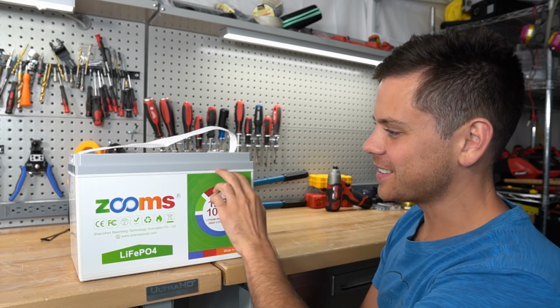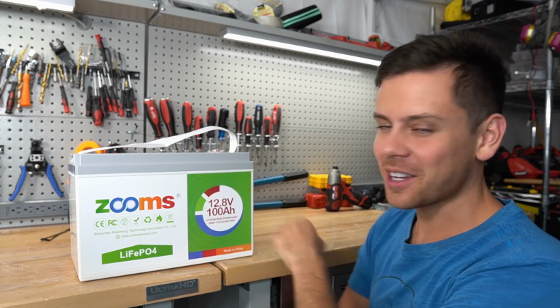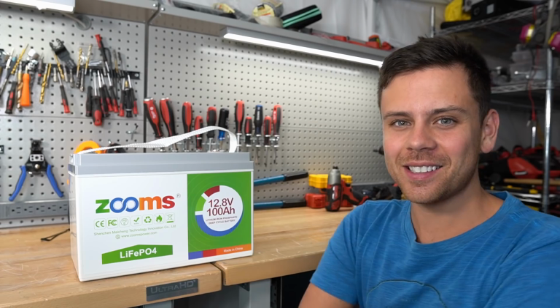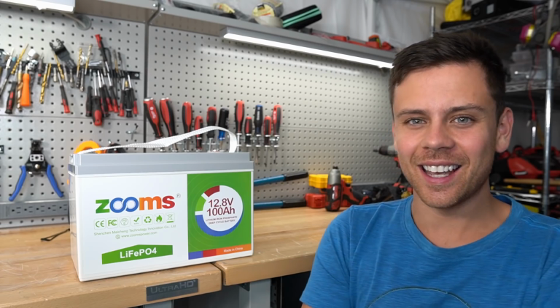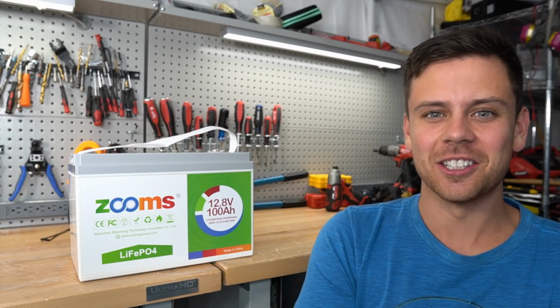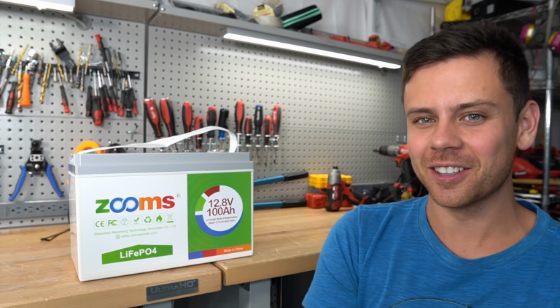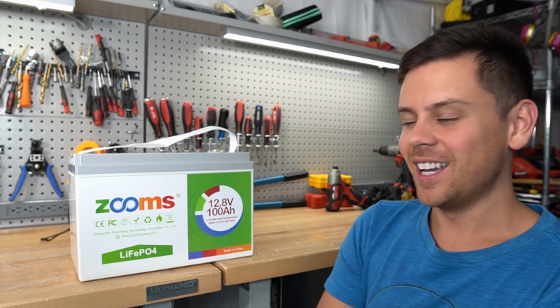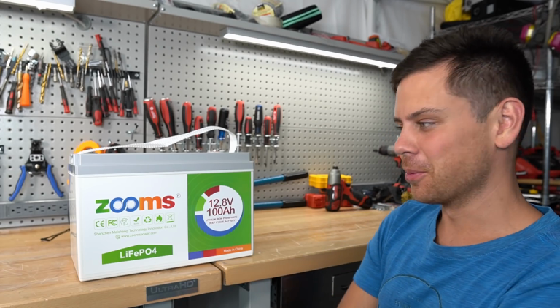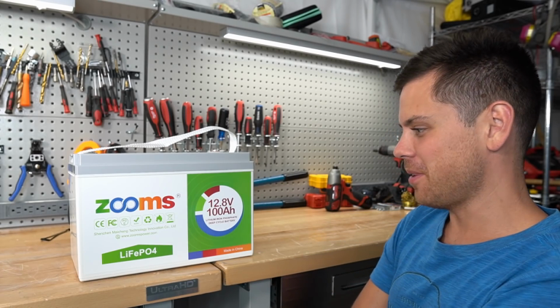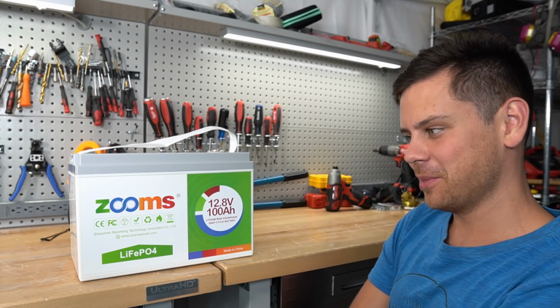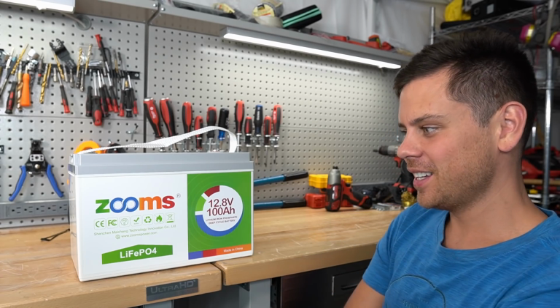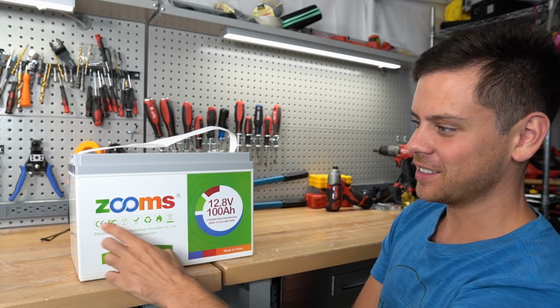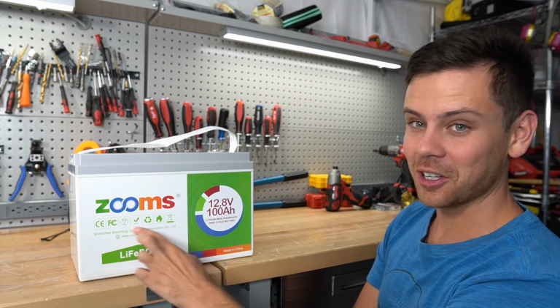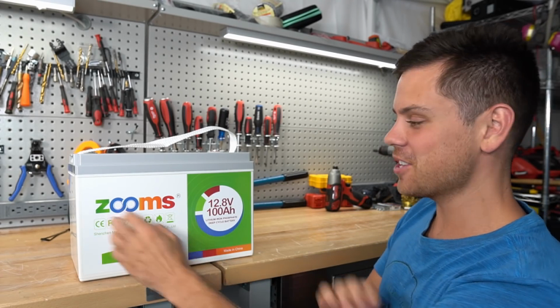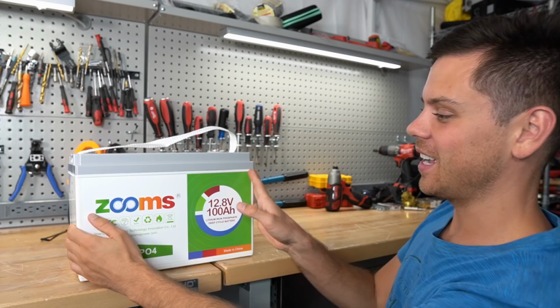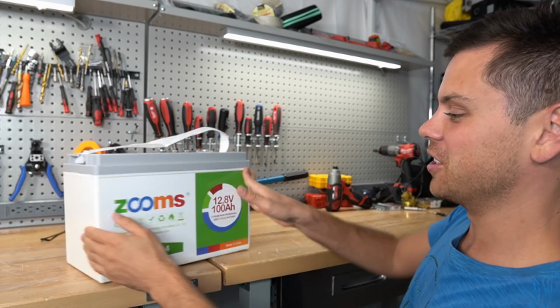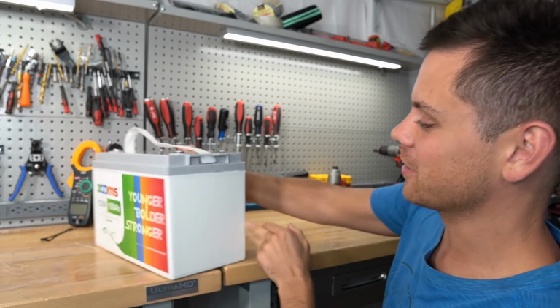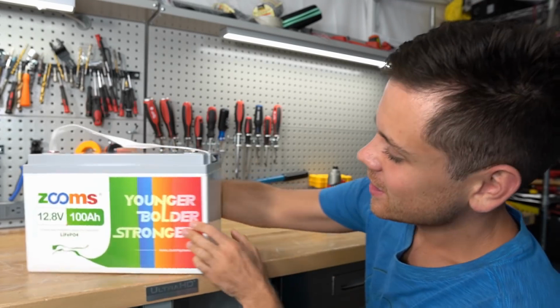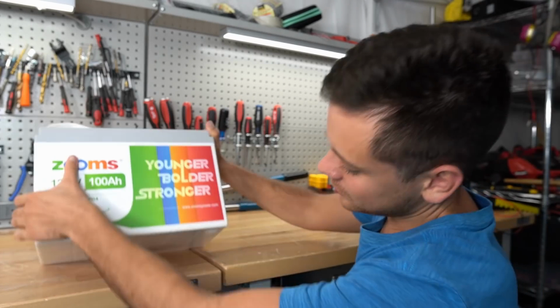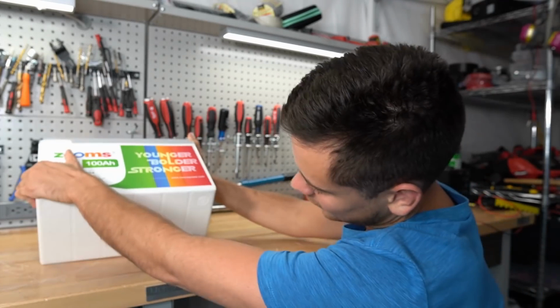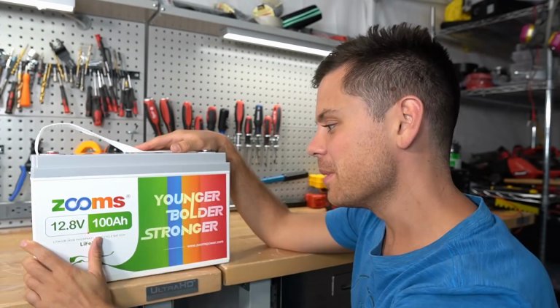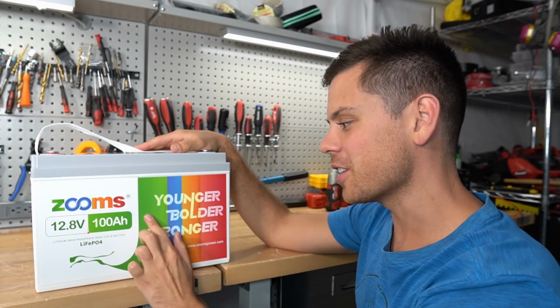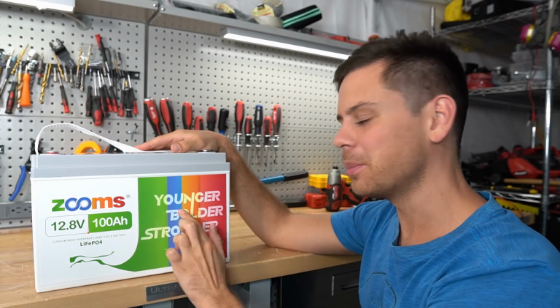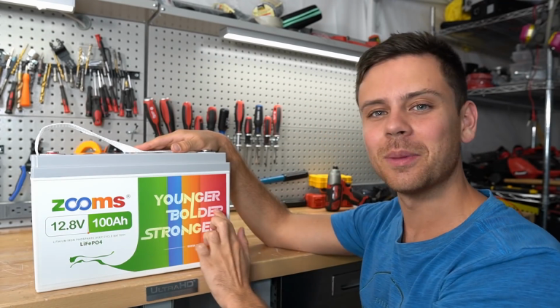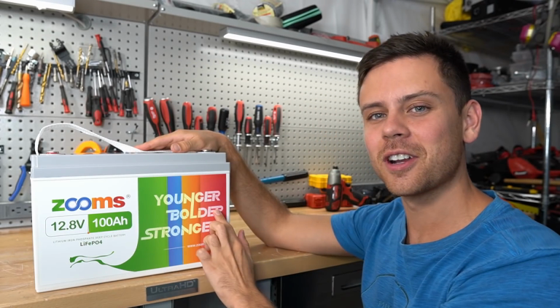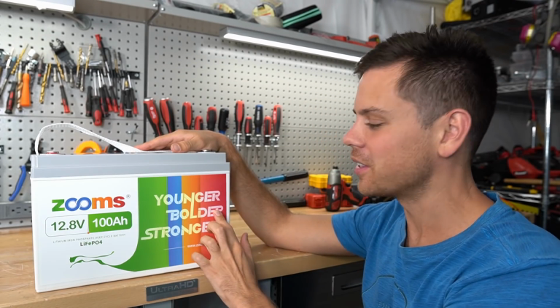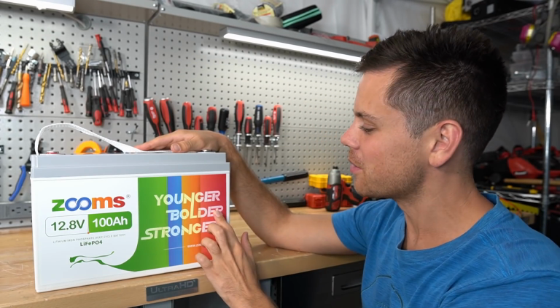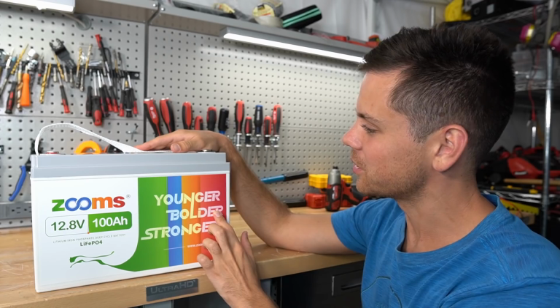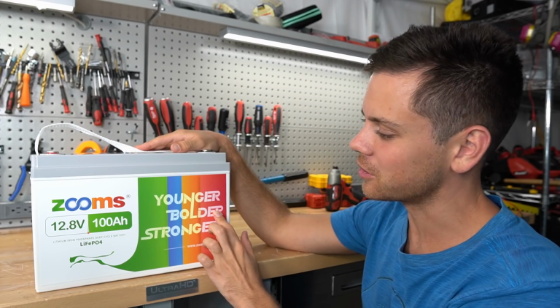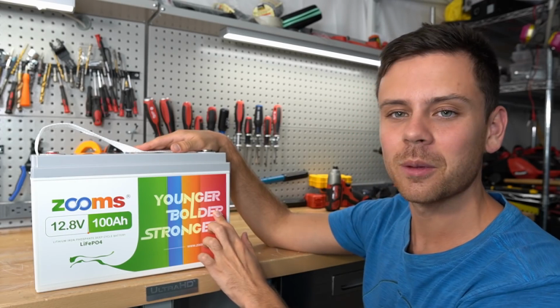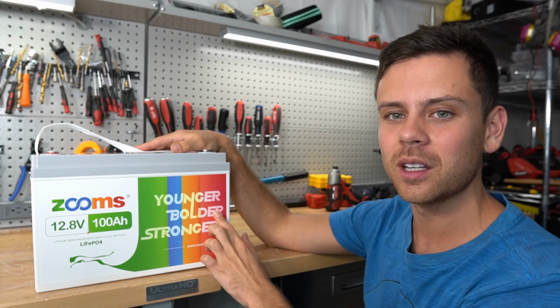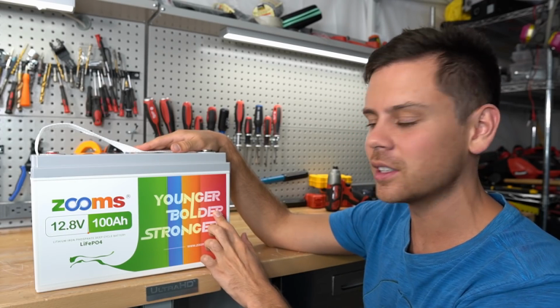It has the same case as the Chins battery, the same capacity as the Chins battery, it's super cheap on Amazon, and has the same certifications as the Chins battery. It just has a different label — maybe they're trying to appeal to my generation with this rainbow design to make more money off of us.